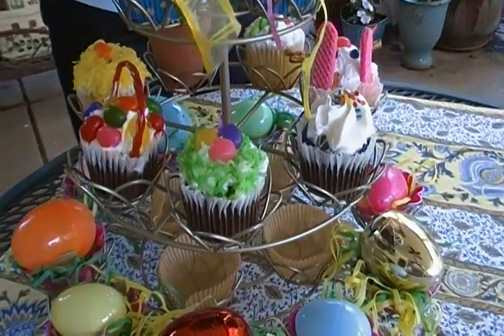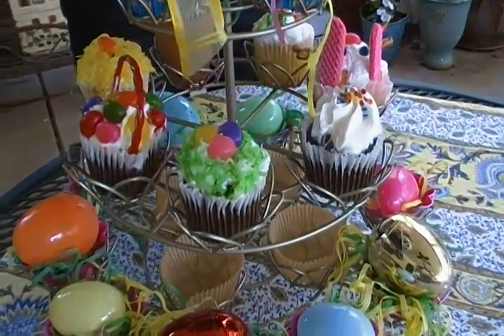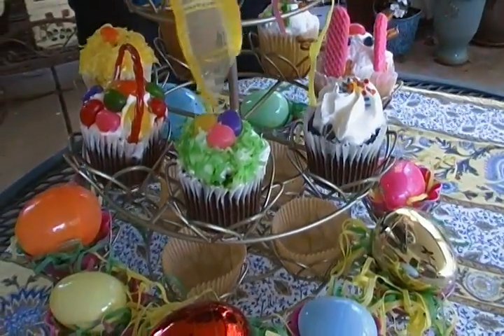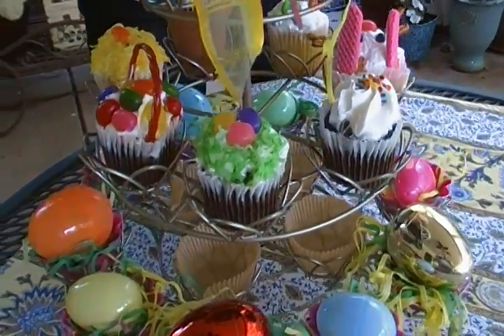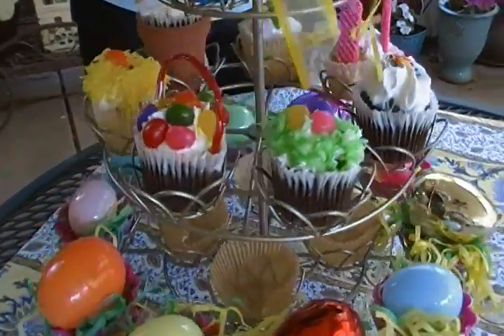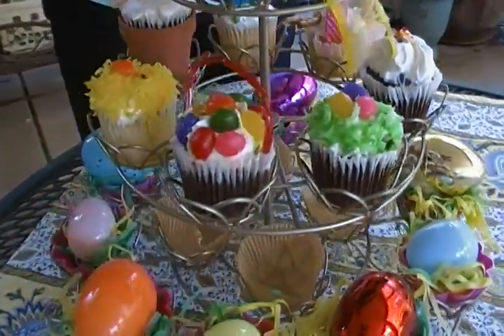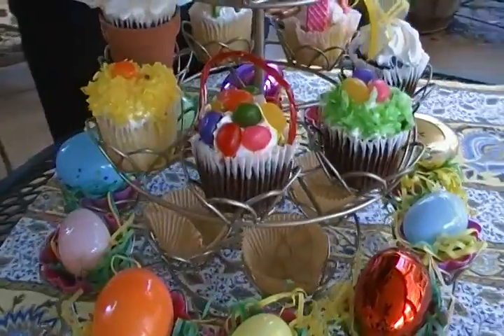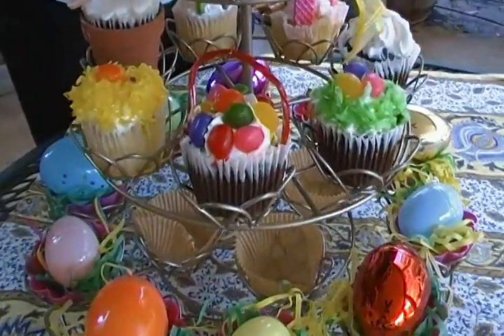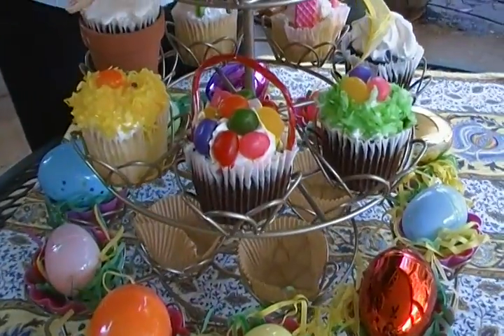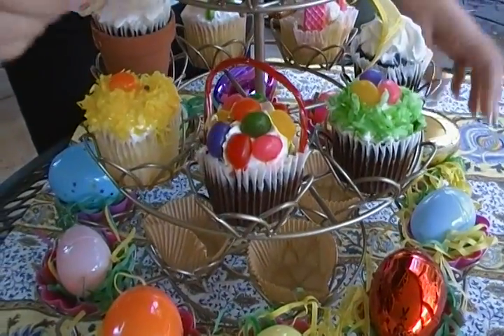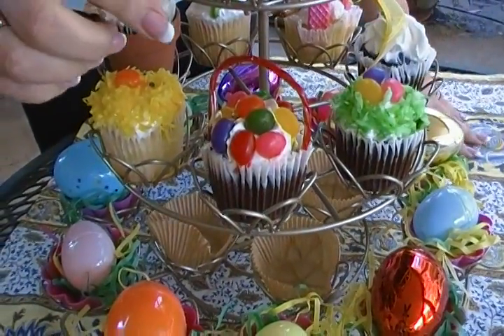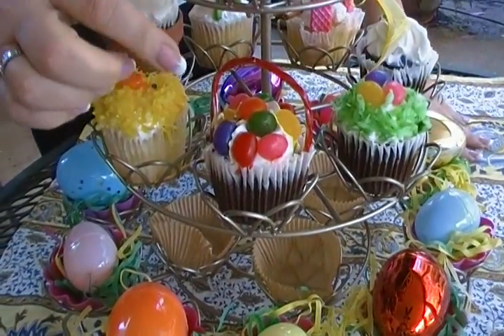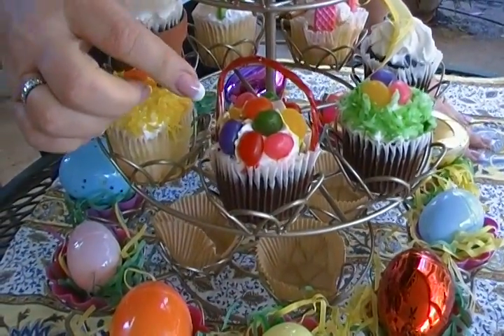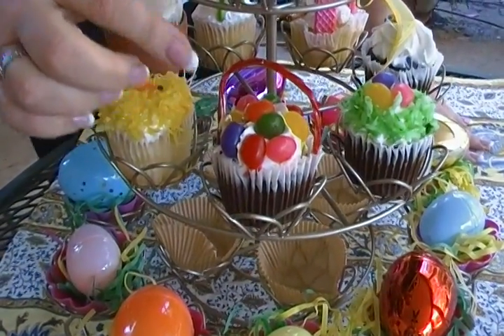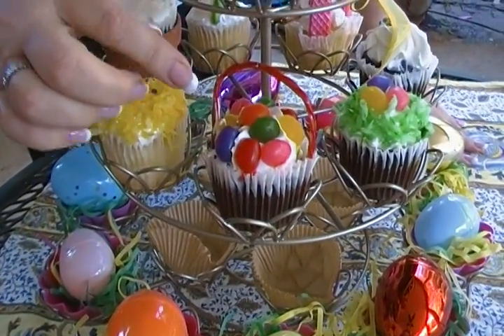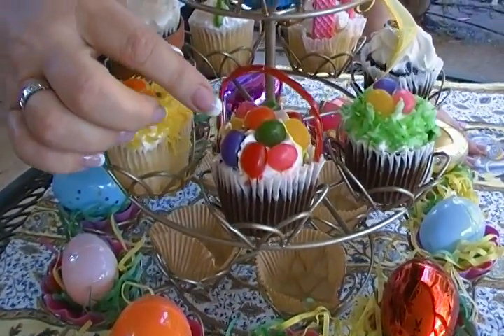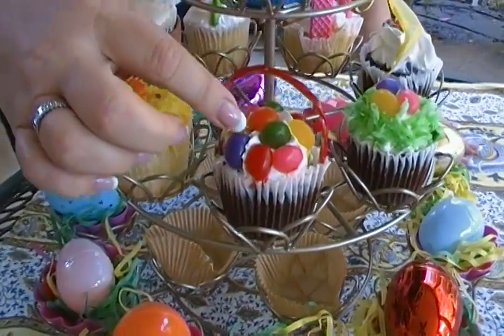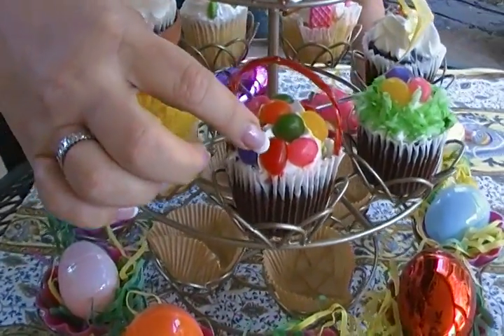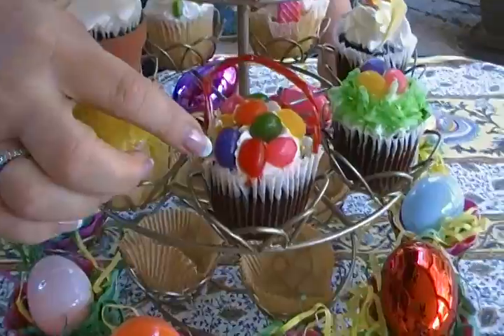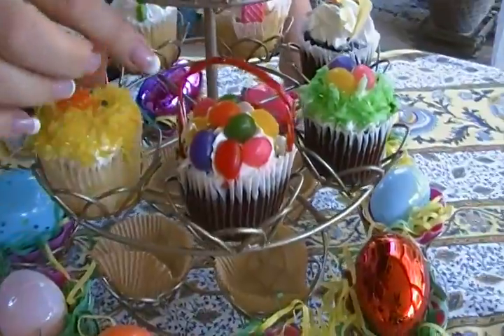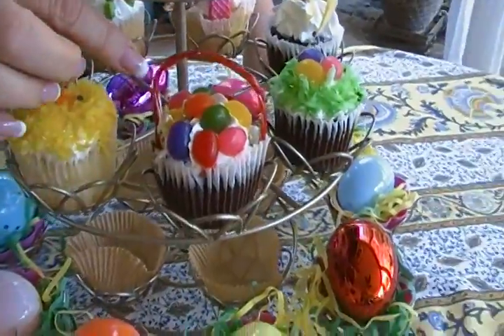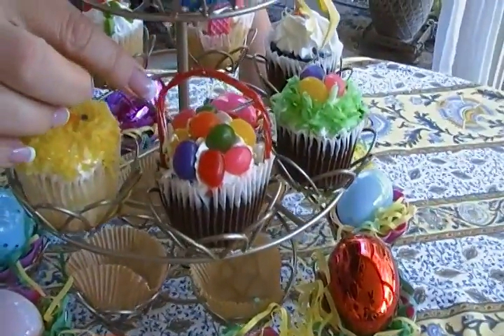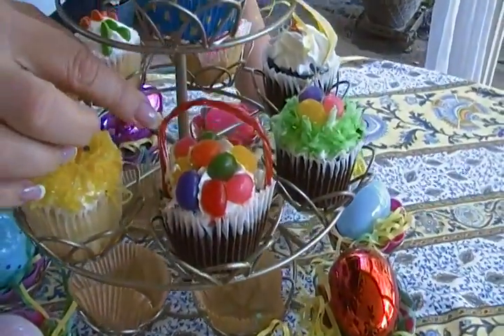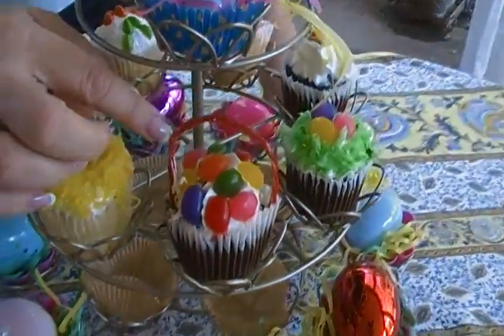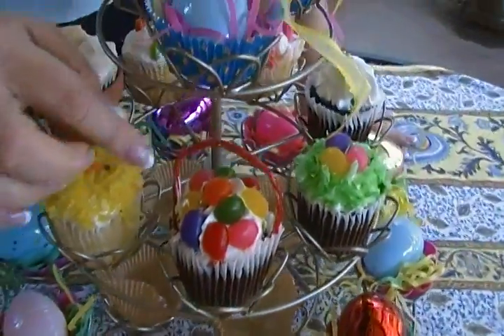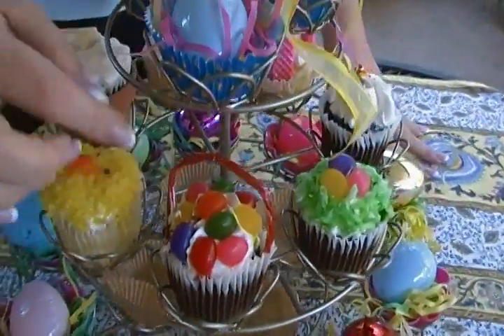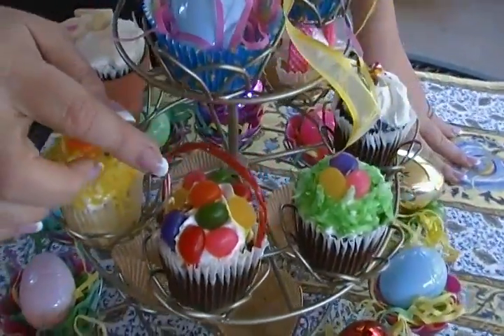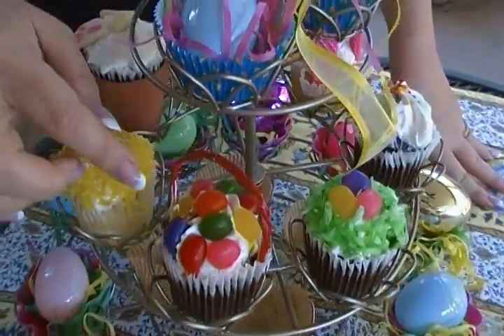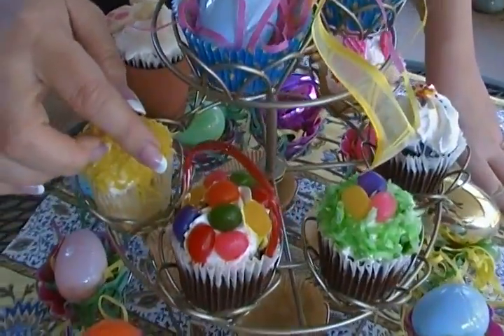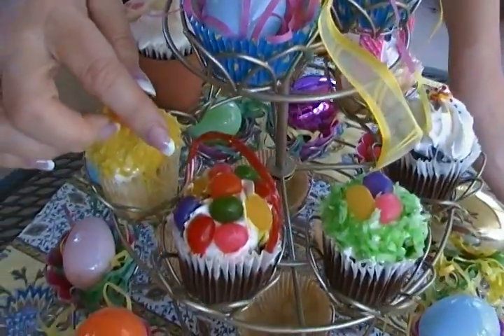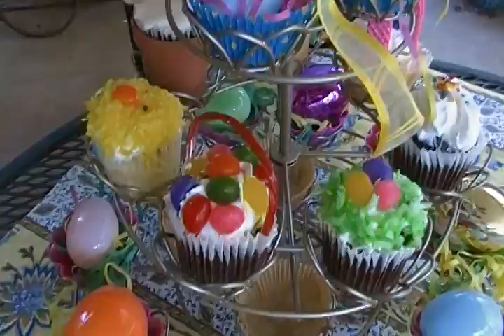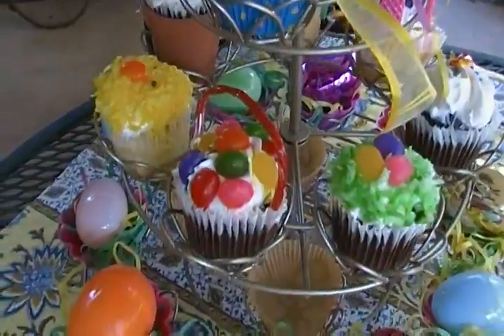How fun is that one? Now this one looks like an actual Easter basket filled with Easter eggs. Just cover your cupcake with jelly beans and then use a strip of licorice for the handle. You could also use a pipe cleaner if you want to.